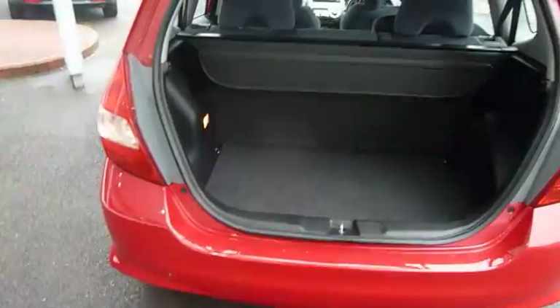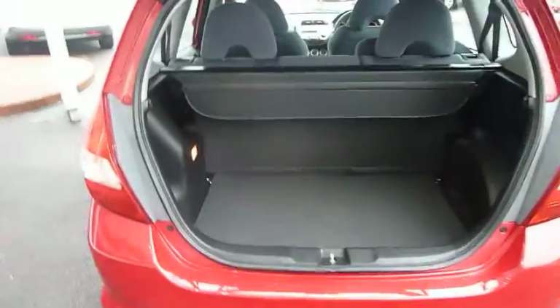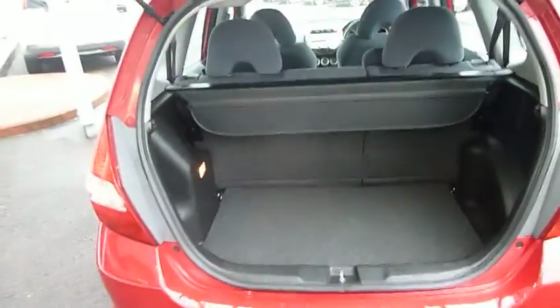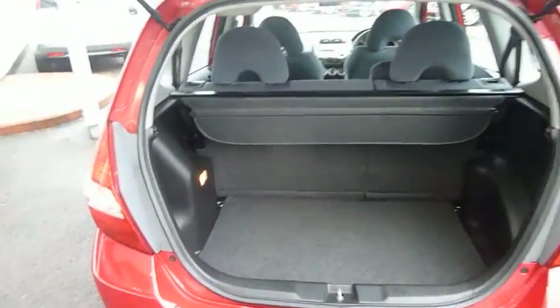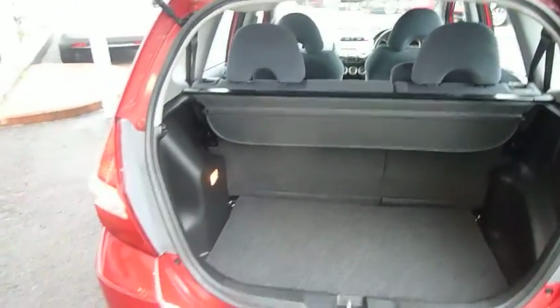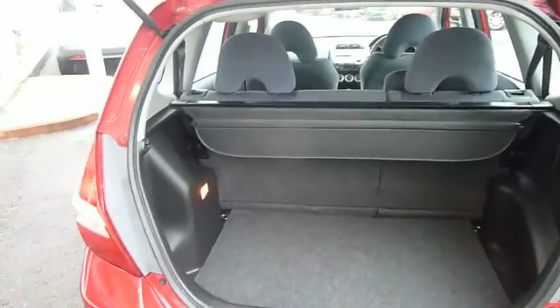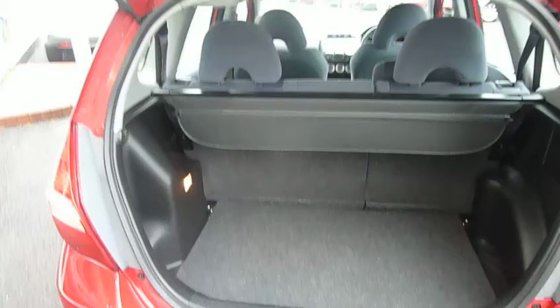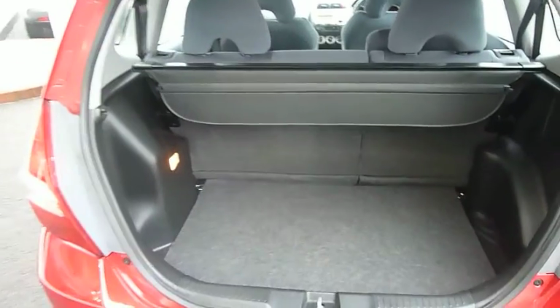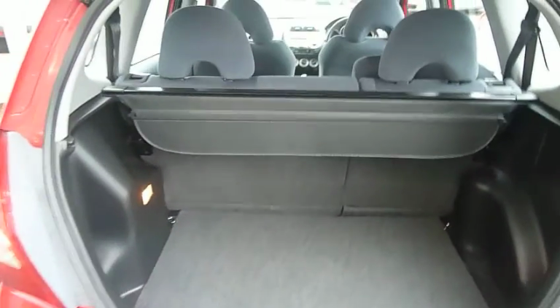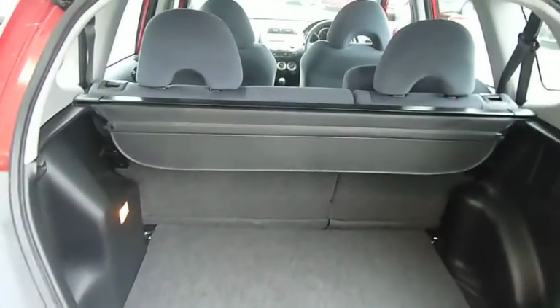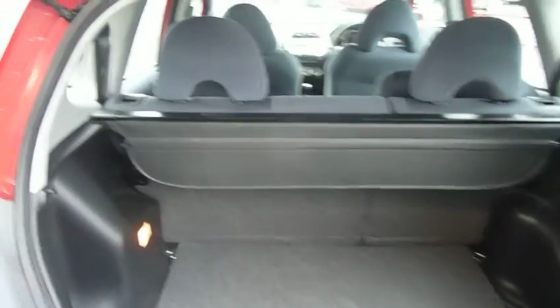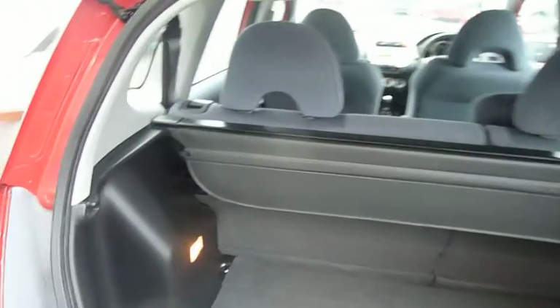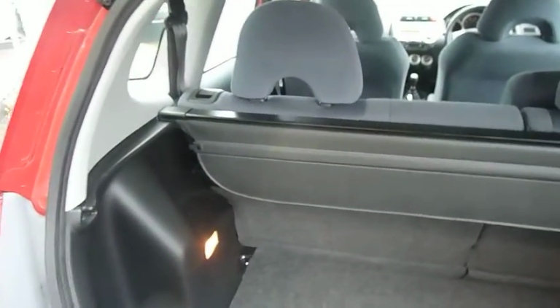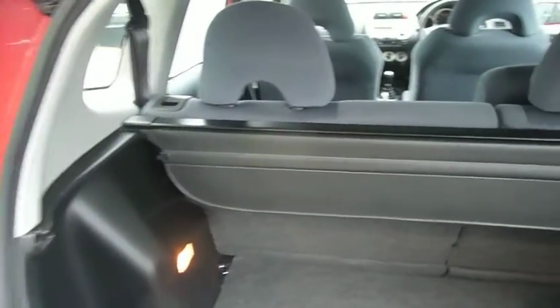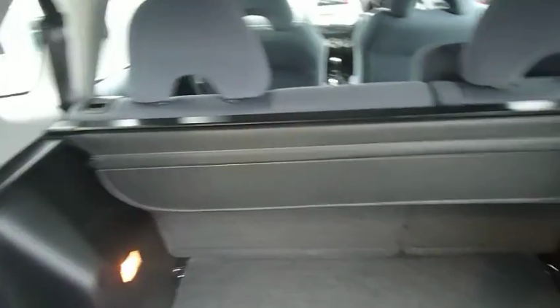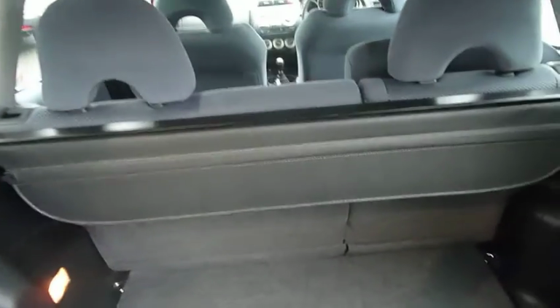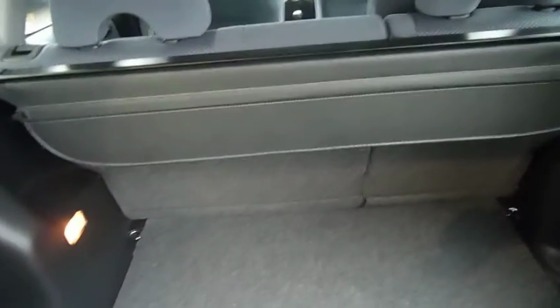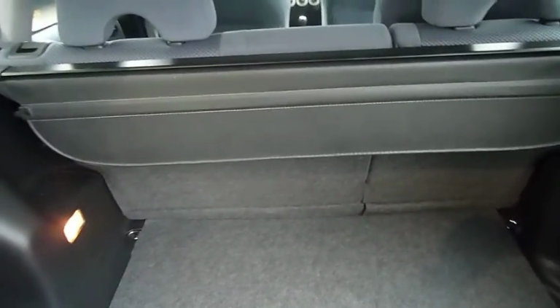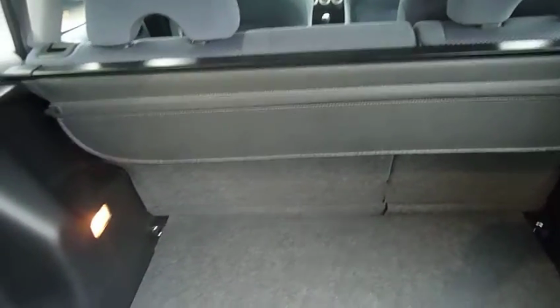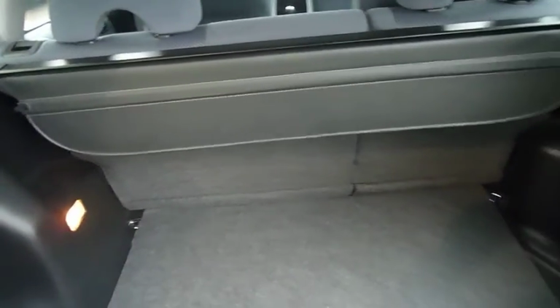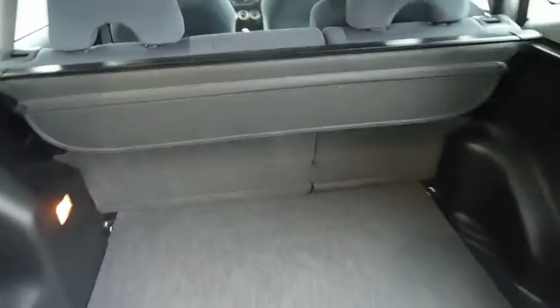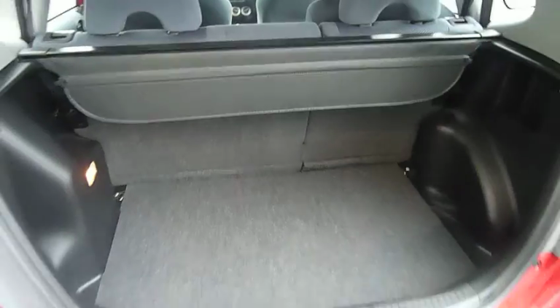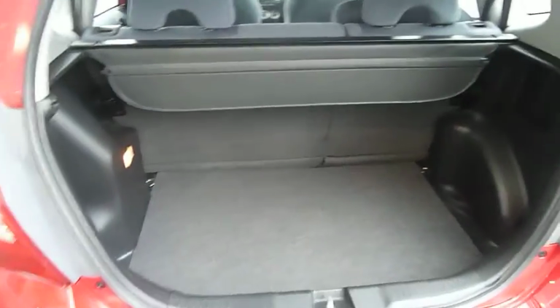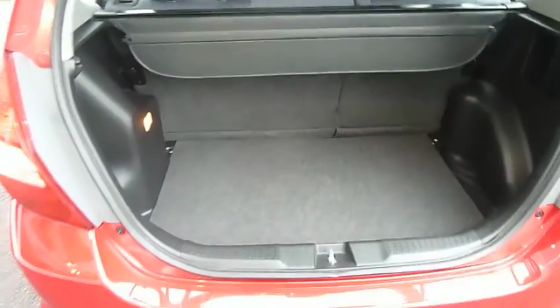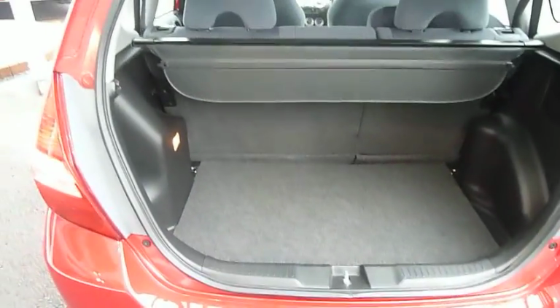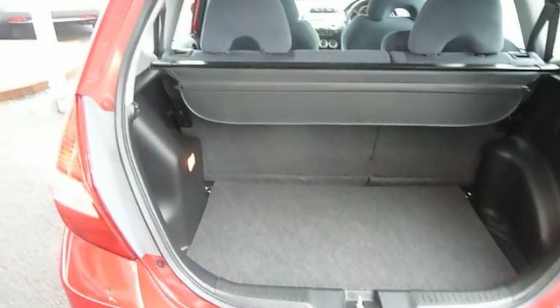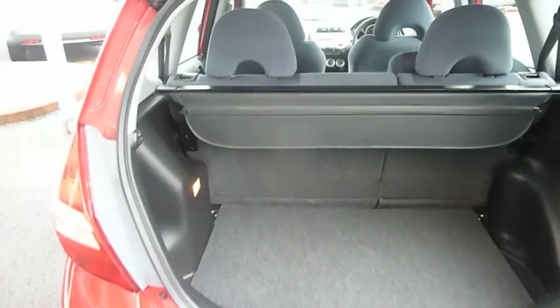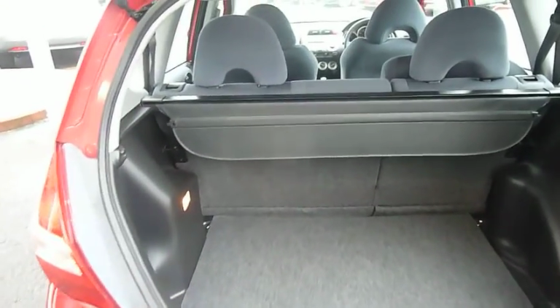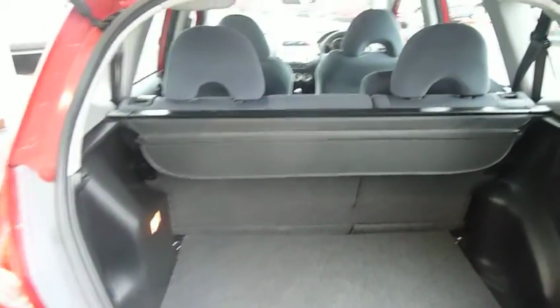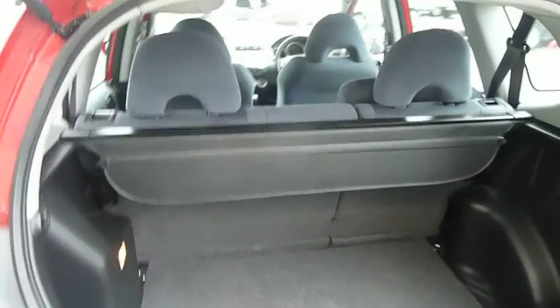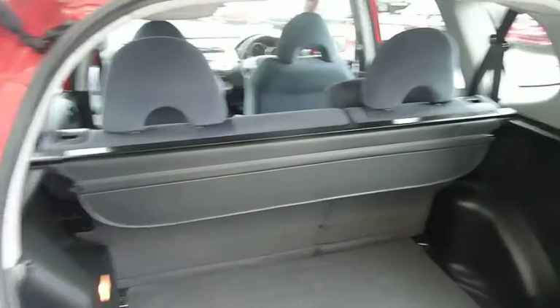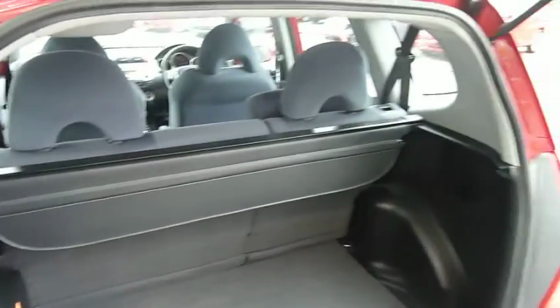If you have a look in the boot, it's a huge boot for a little car. Those rear seats will fold totally flat to the boot, so you can almost use it as a van if you want. There's also a tonneau cover to keep everything out of sight.